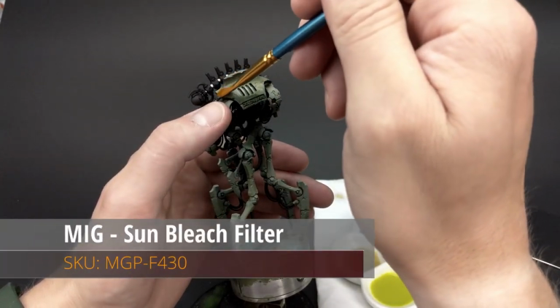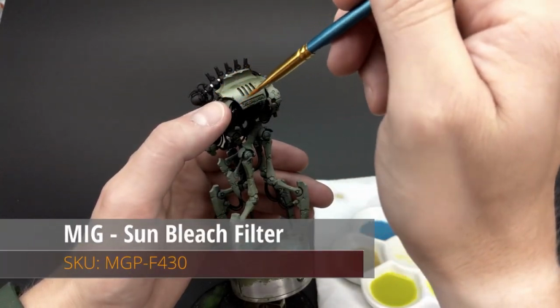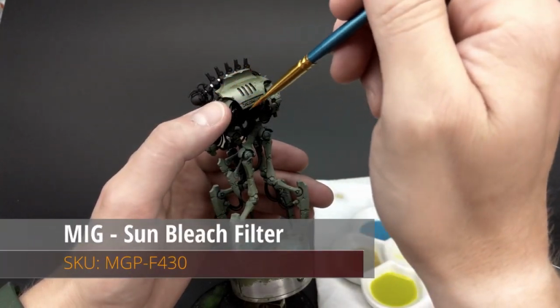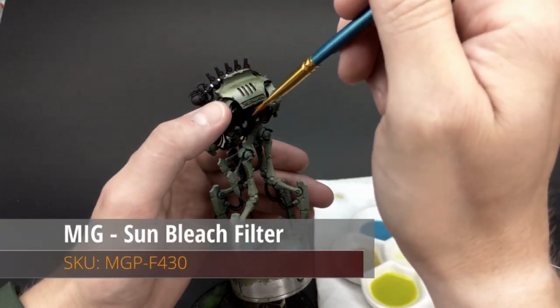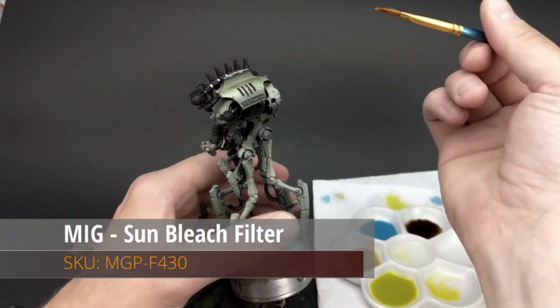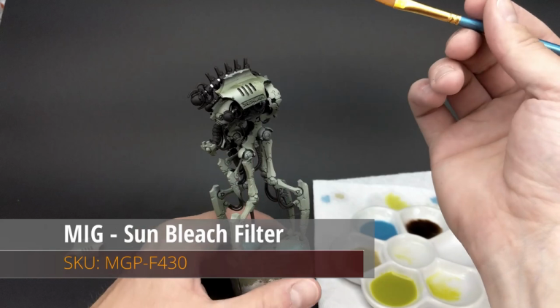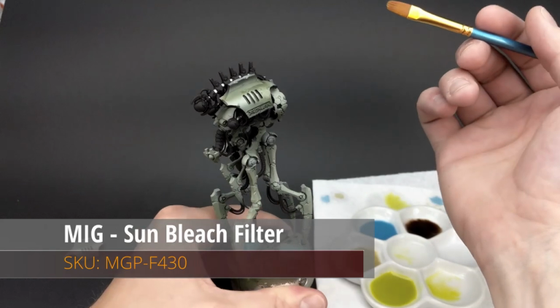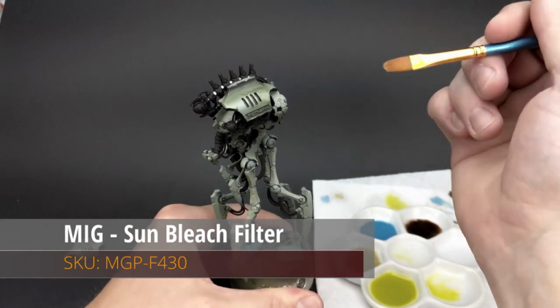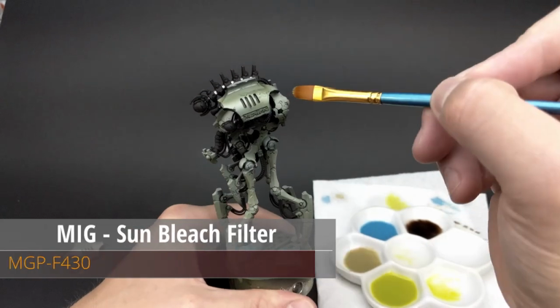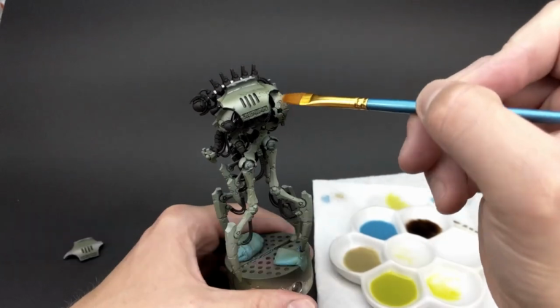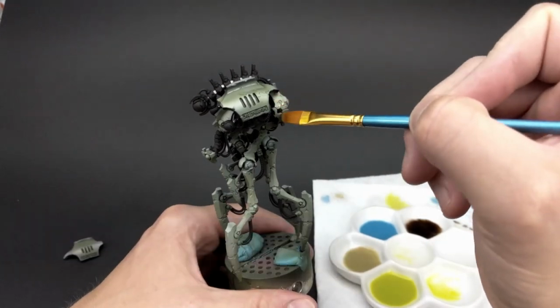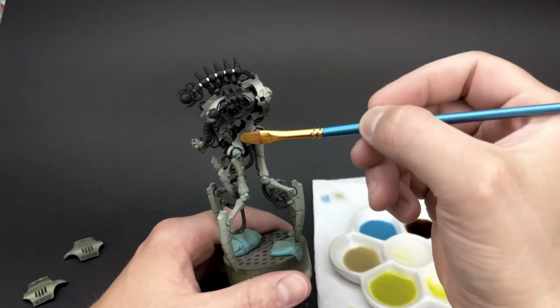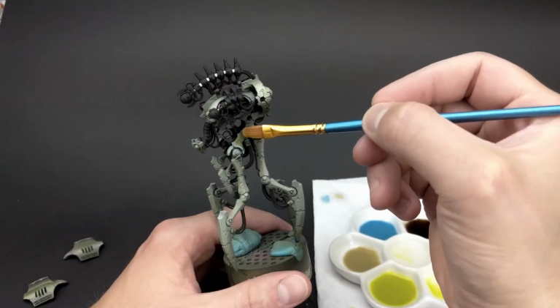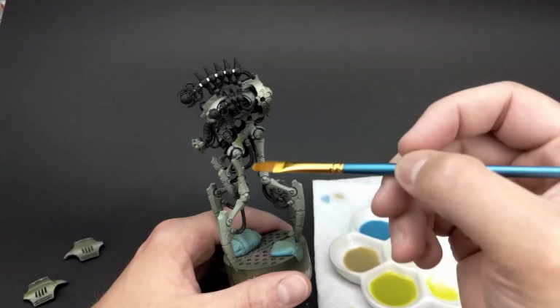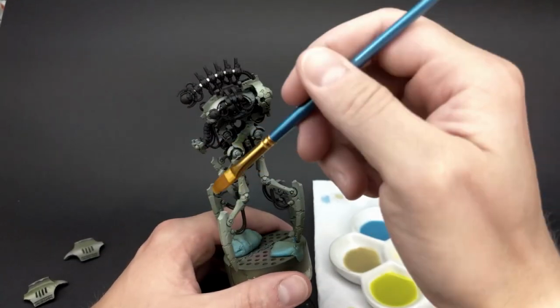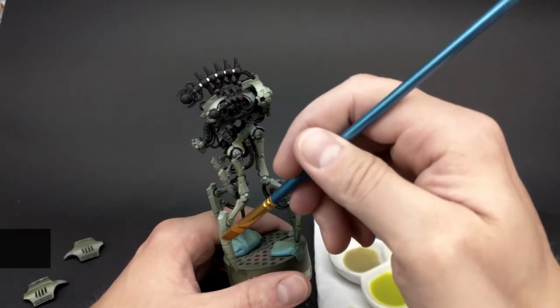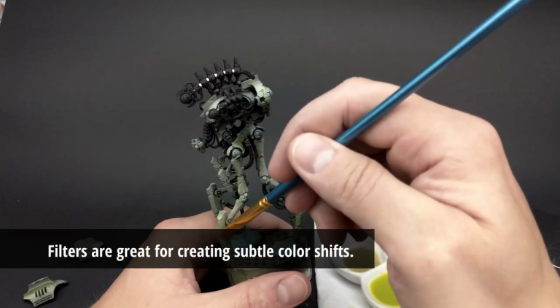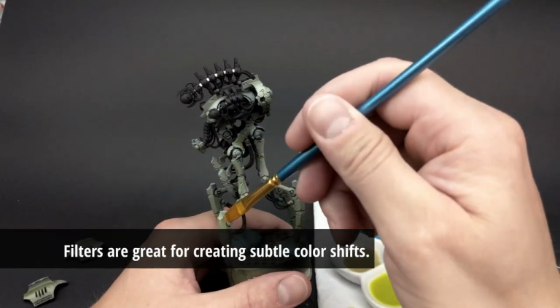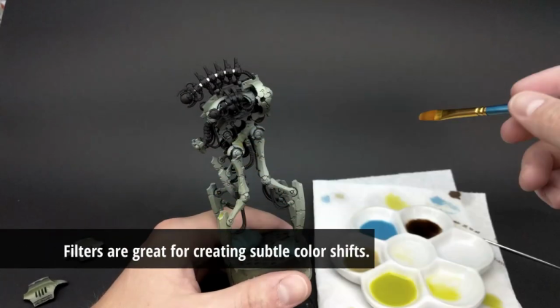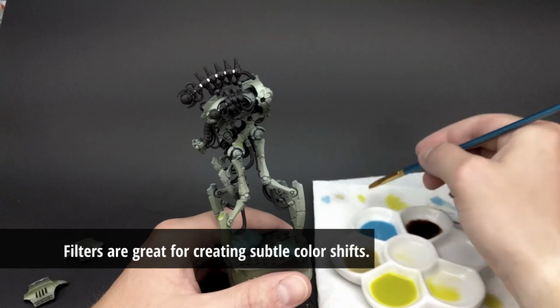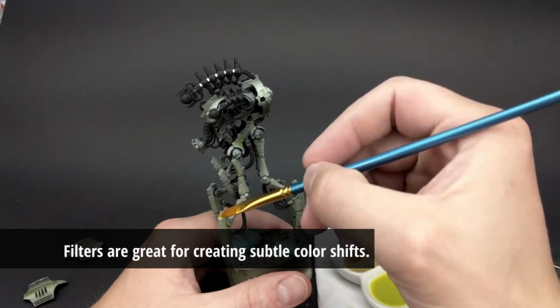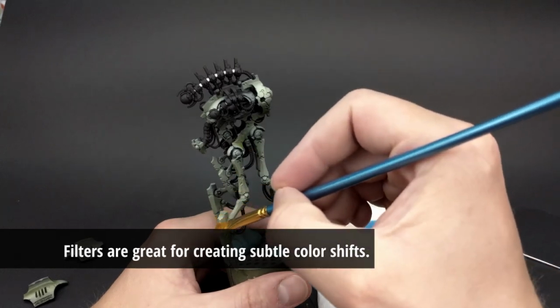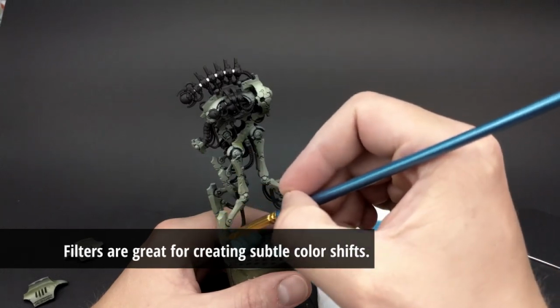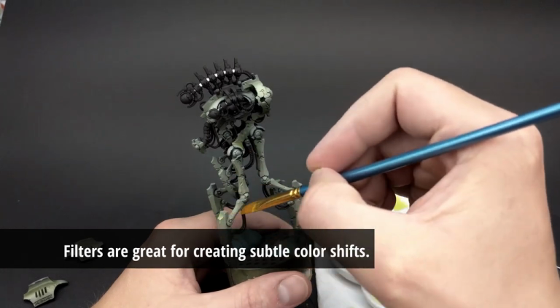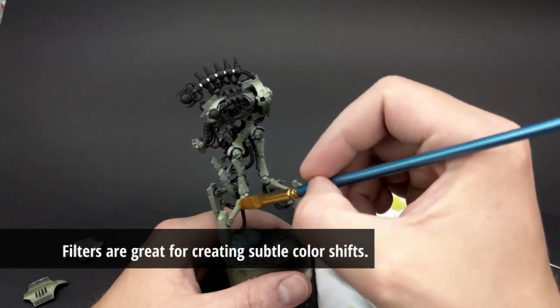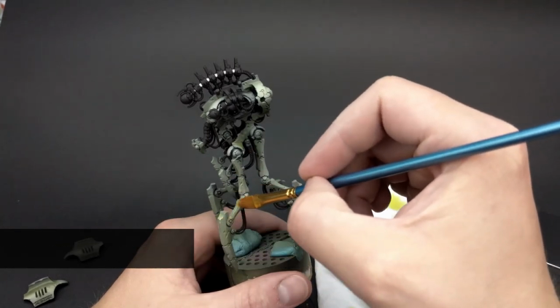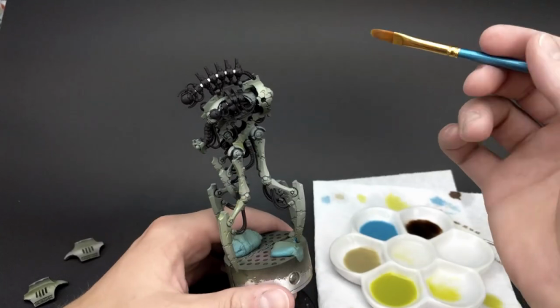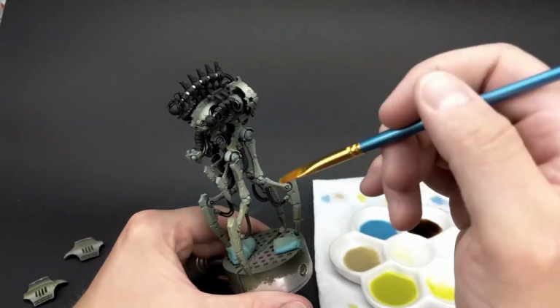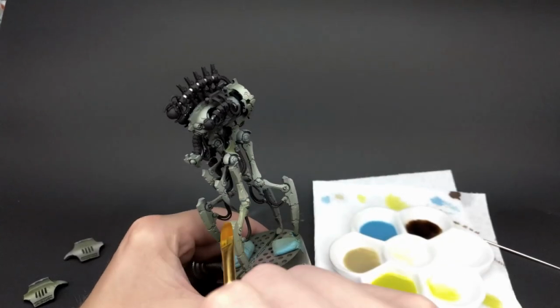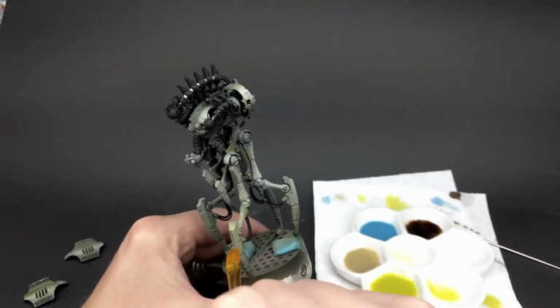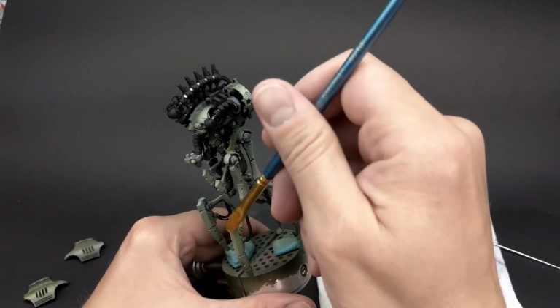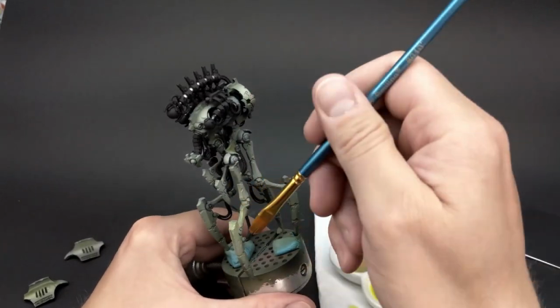The first step in this video is I'm going to be tinting the model with filters. Filters aren't a wash — they're just a way of adding a little nuance of color to create a color shift across different, otherwise boring areas of a model.